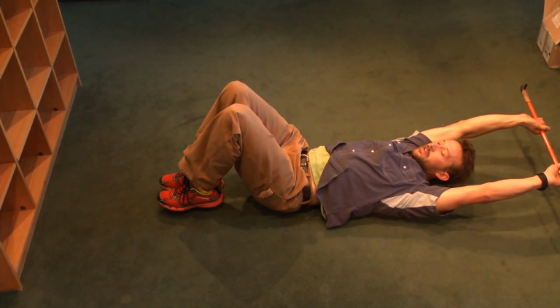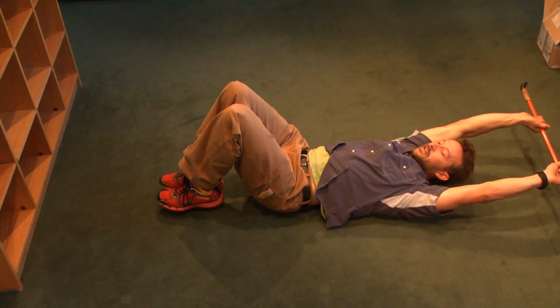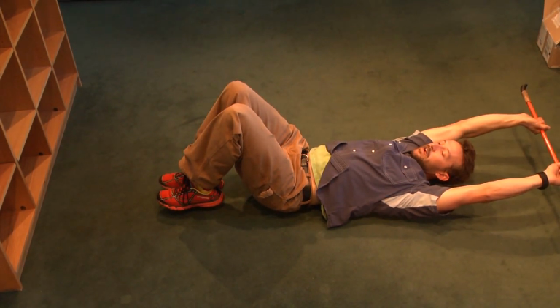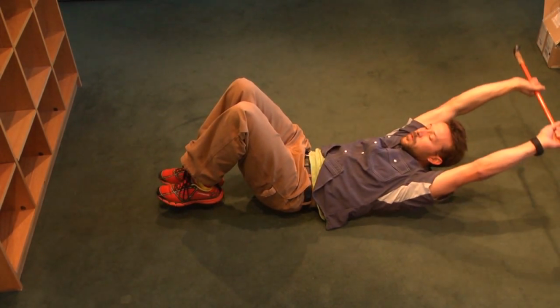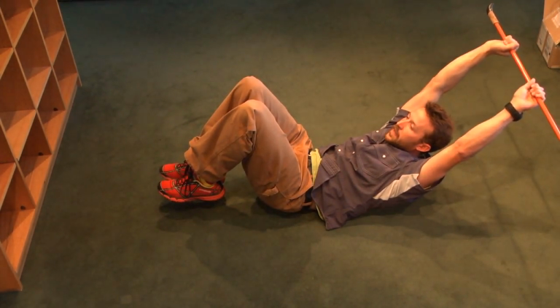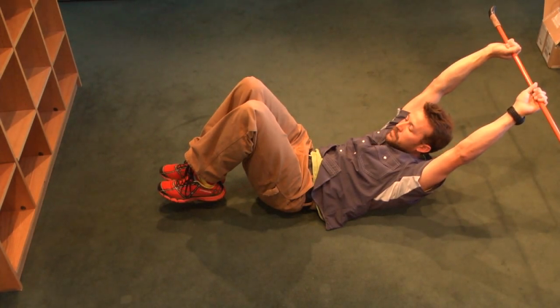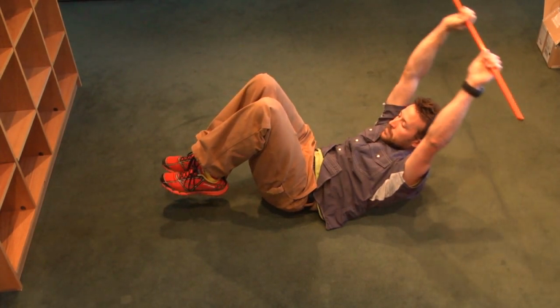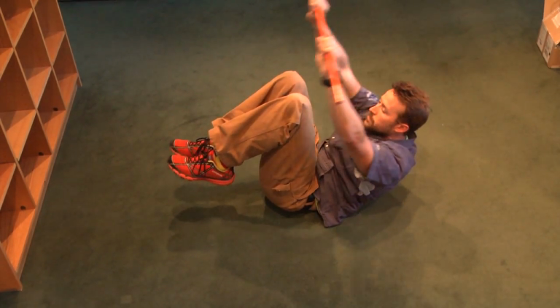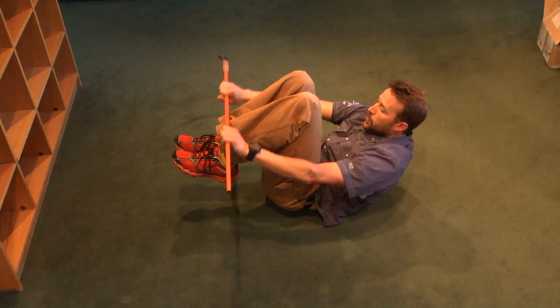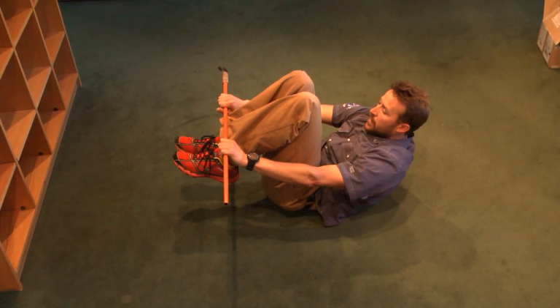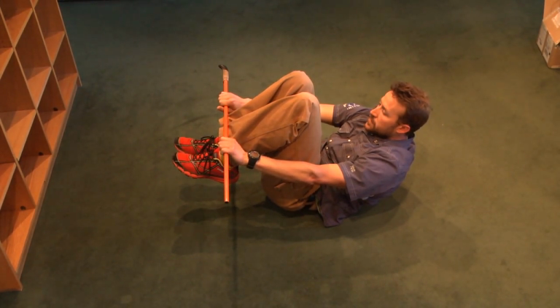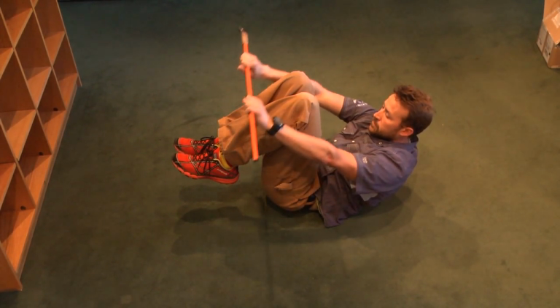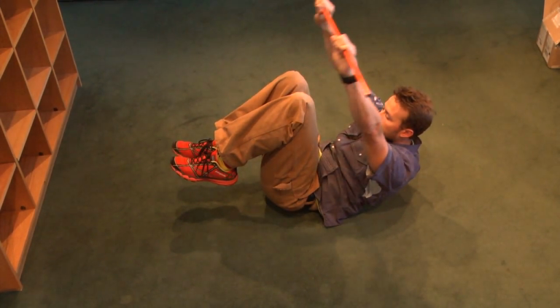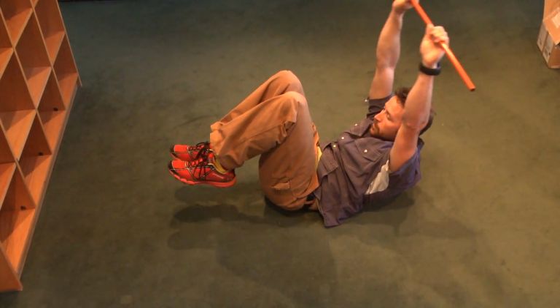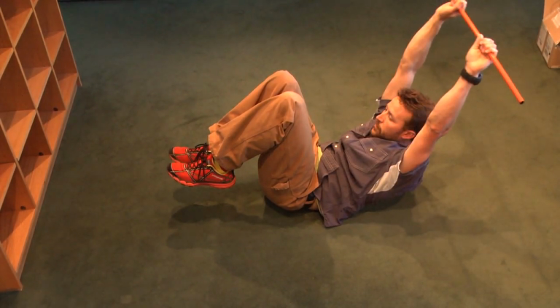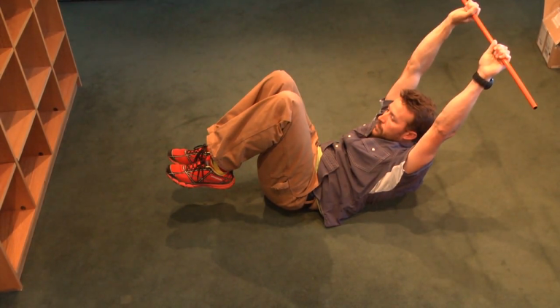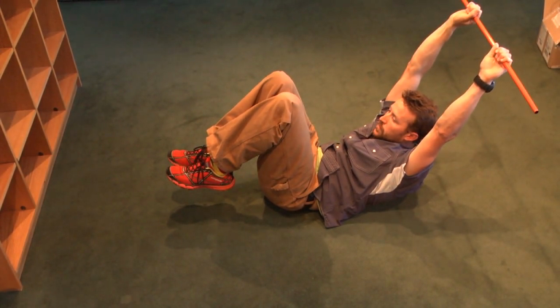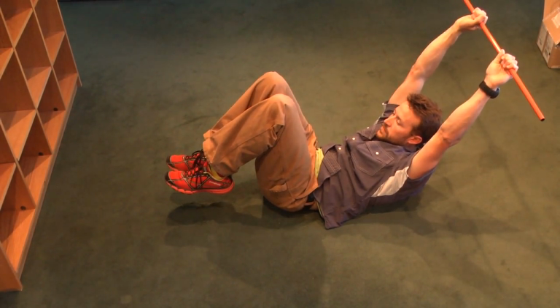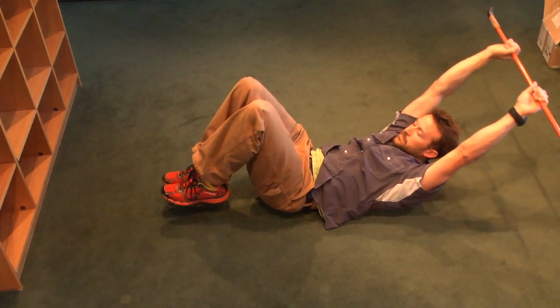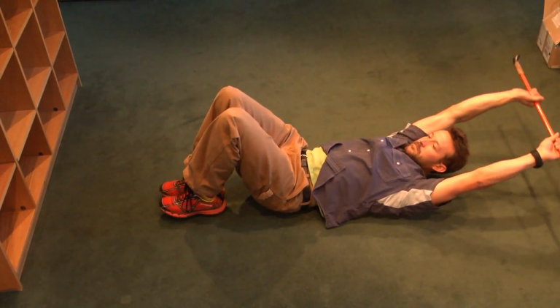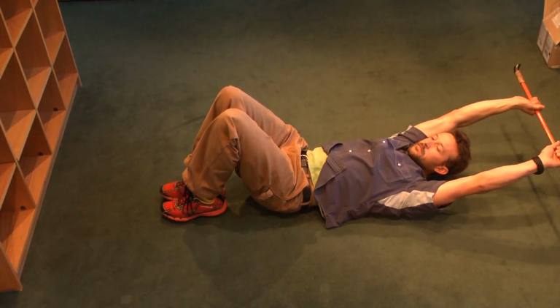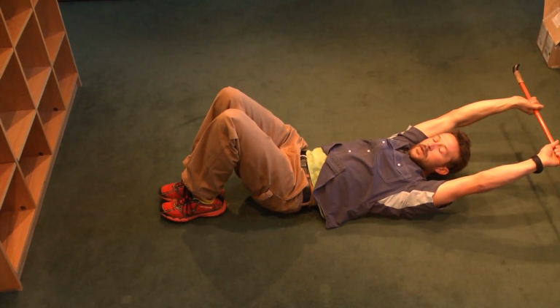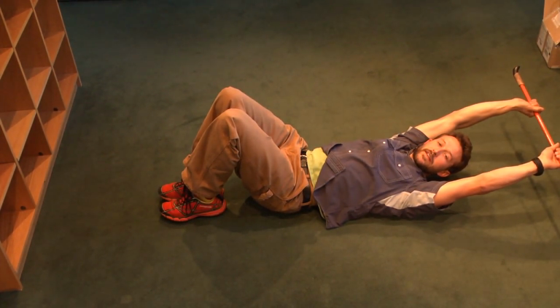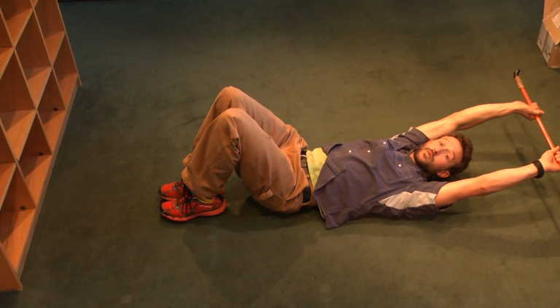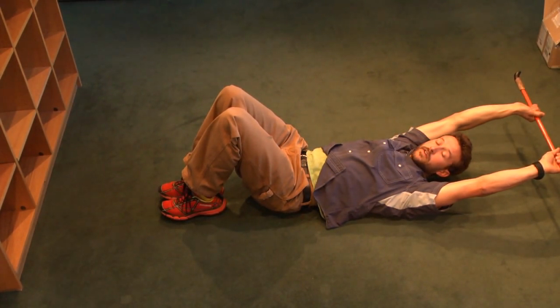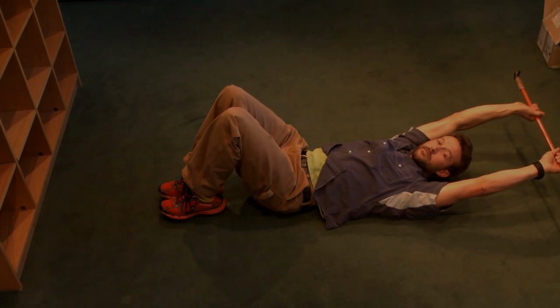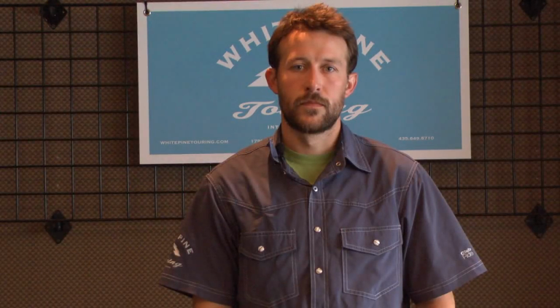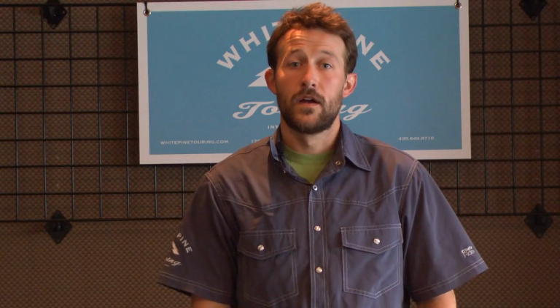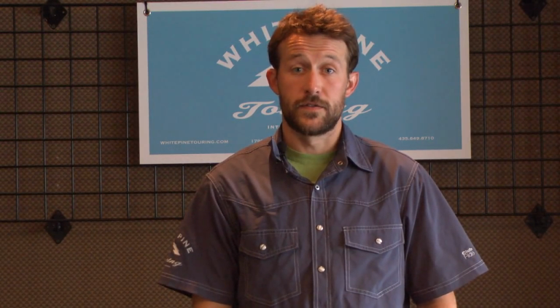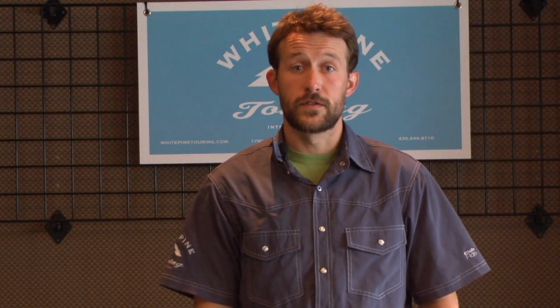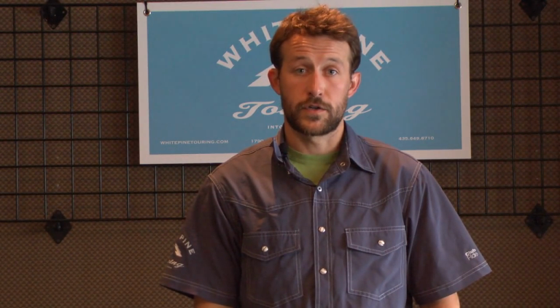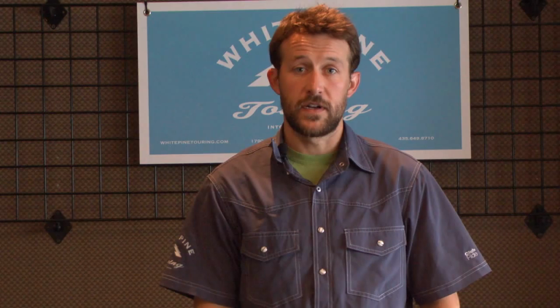Again, everything moves together. Up over the knees. Back without moving the shoulders. Right back down towards the ground. Alright, so that was the Crusher sit-up.